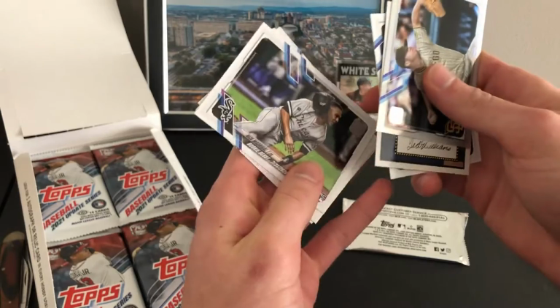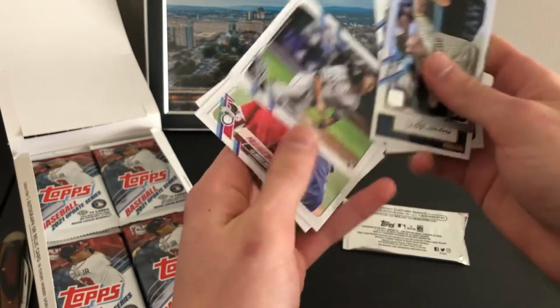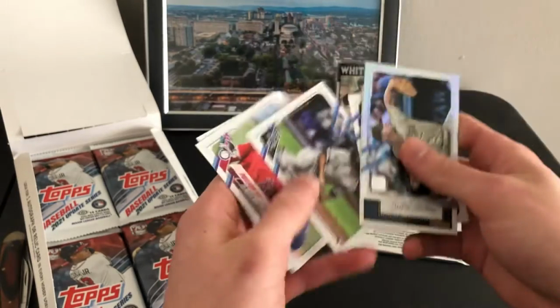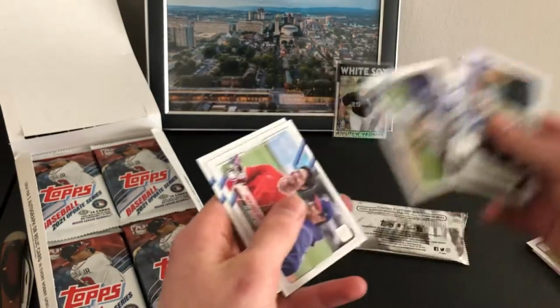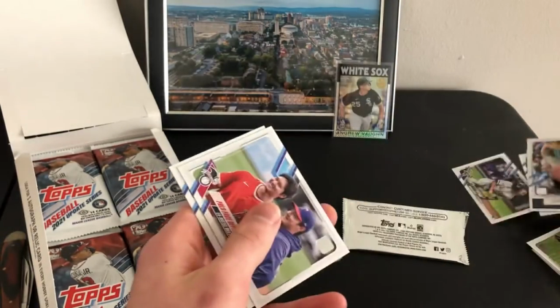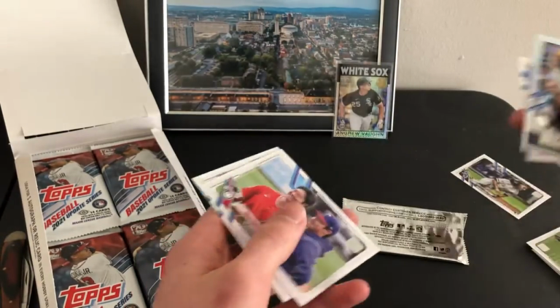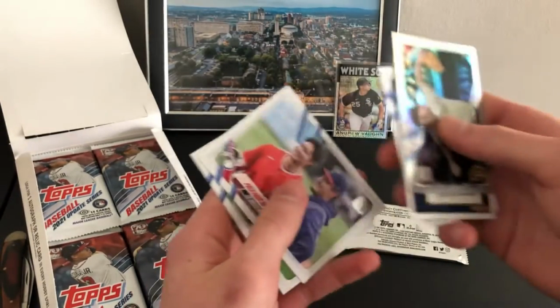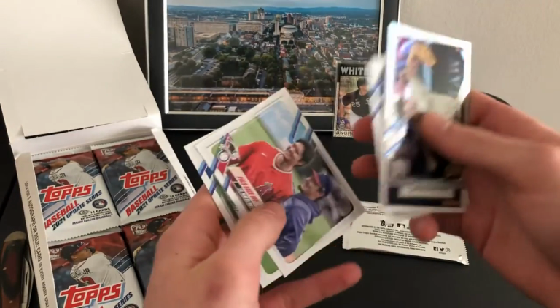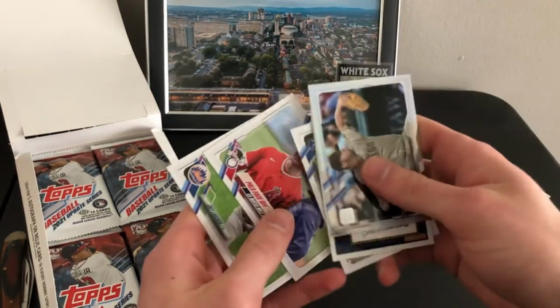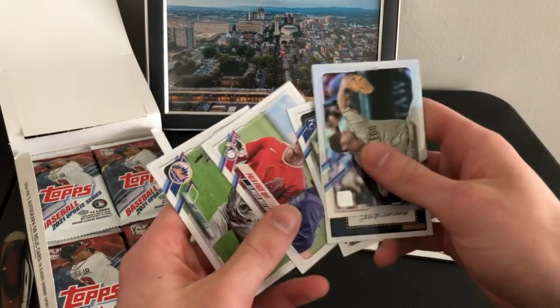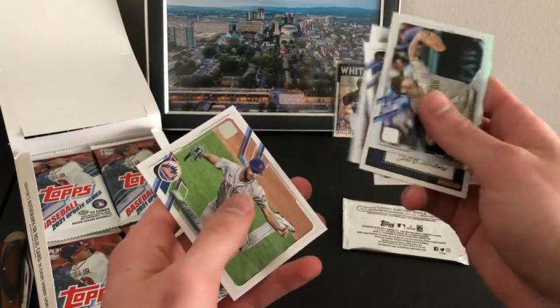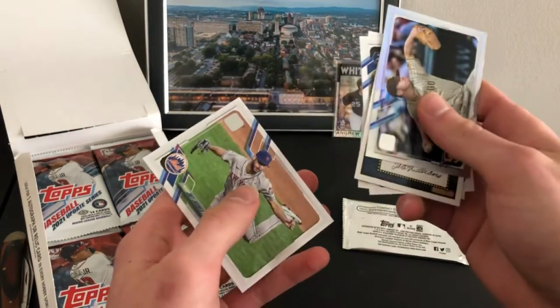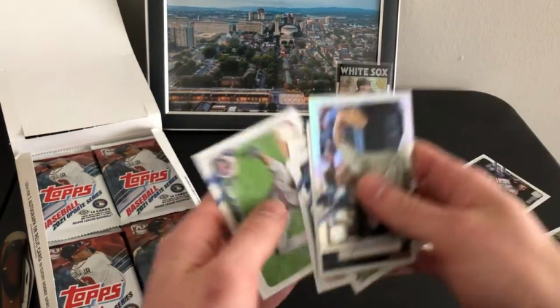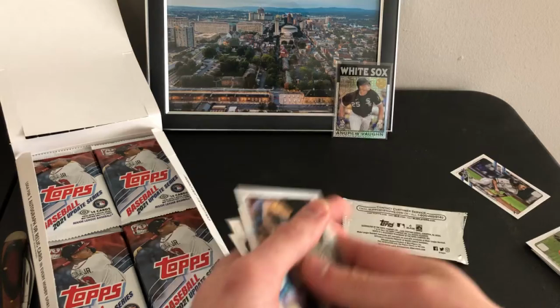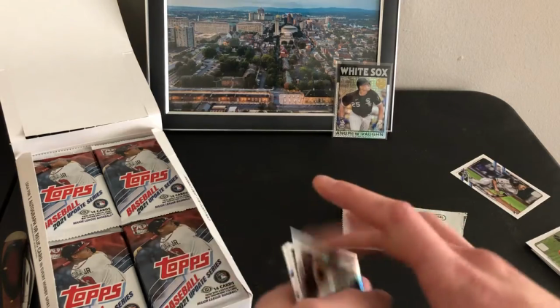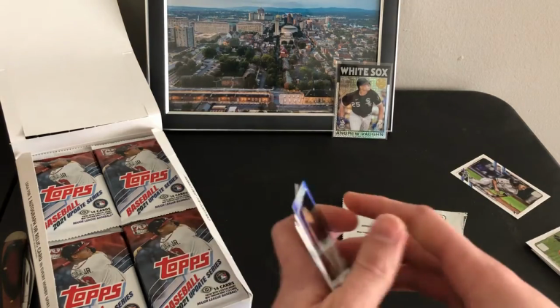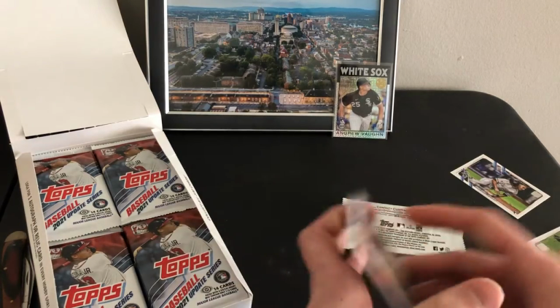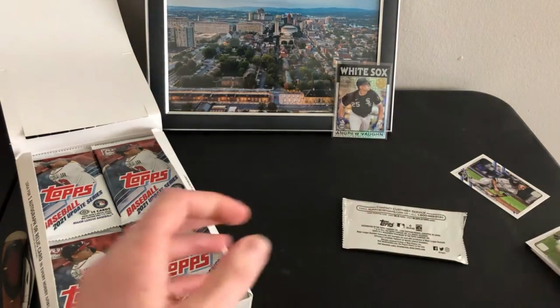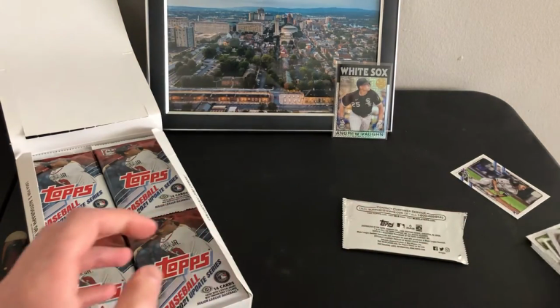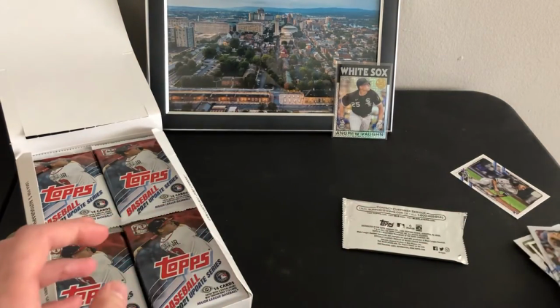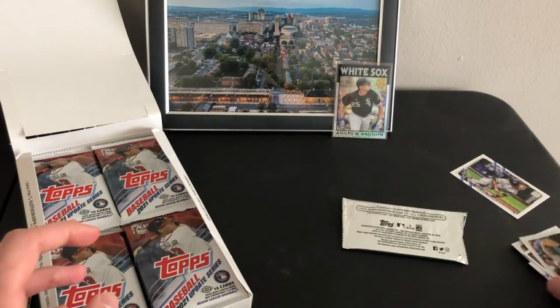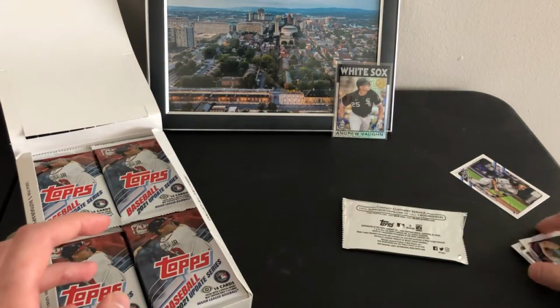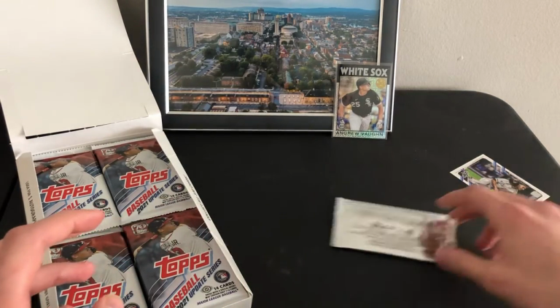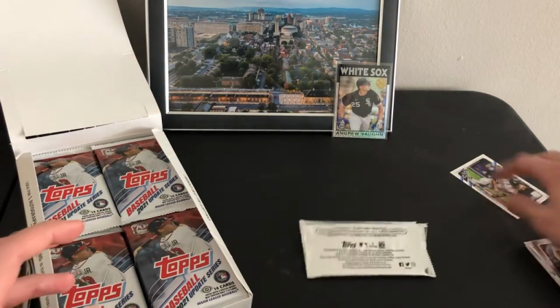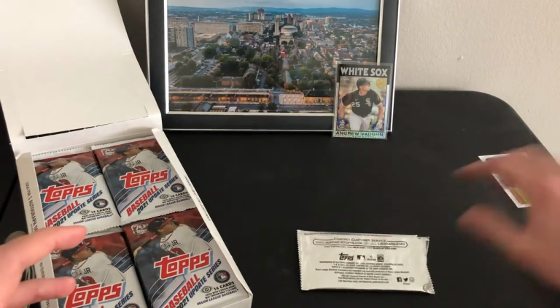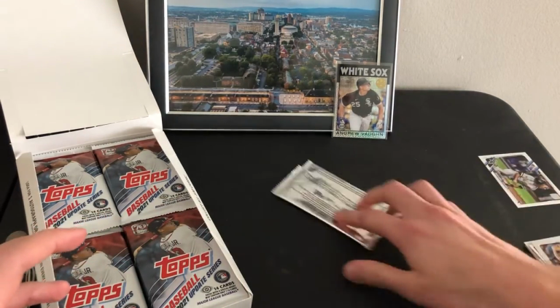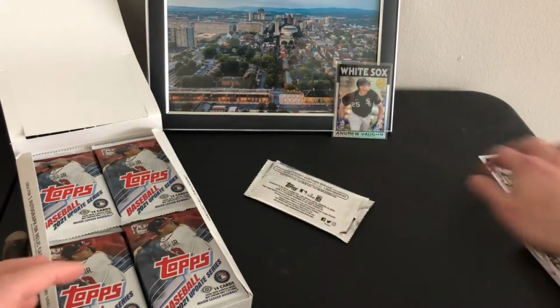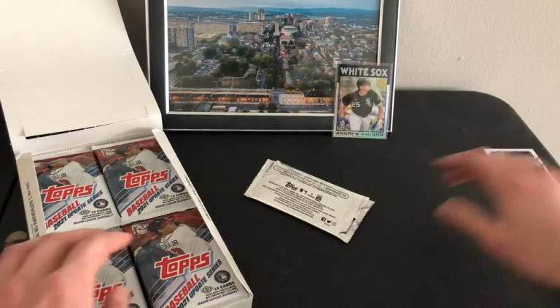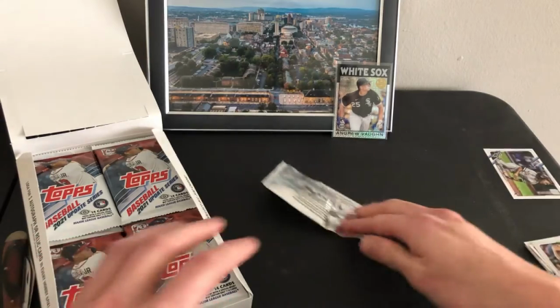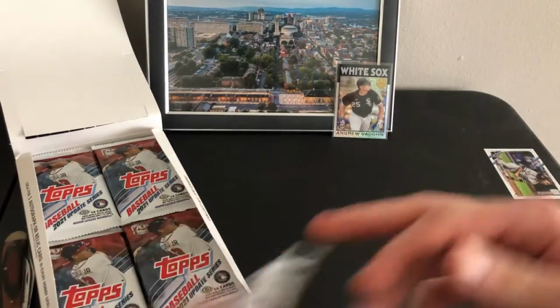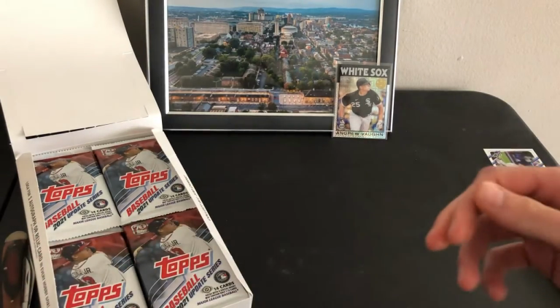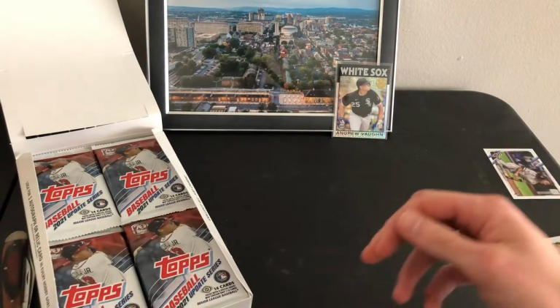Nick Madrigal will debut — you get all the debuts in here too, of all the rookies. Good rookies in one box.